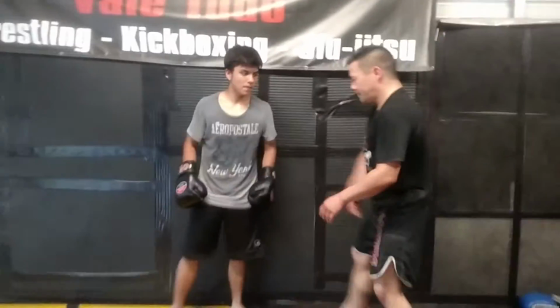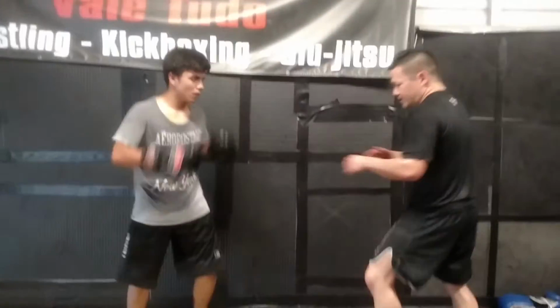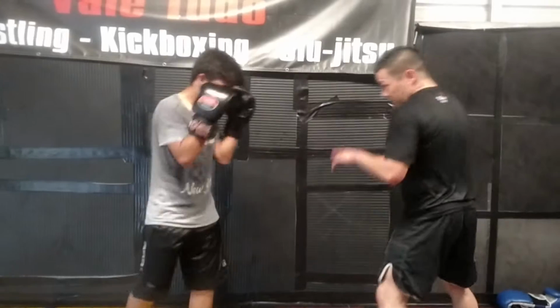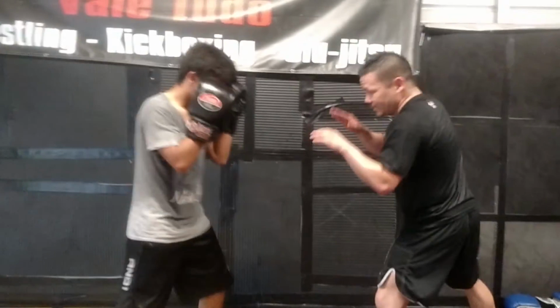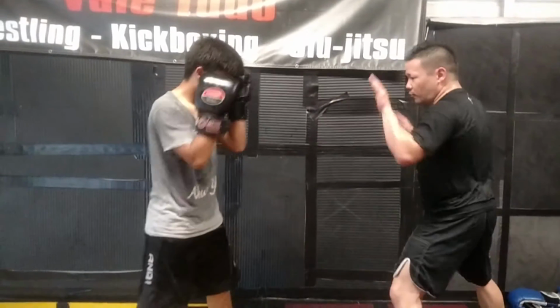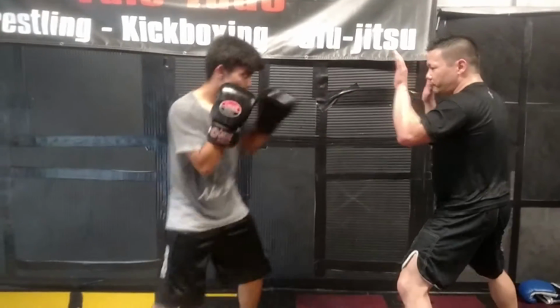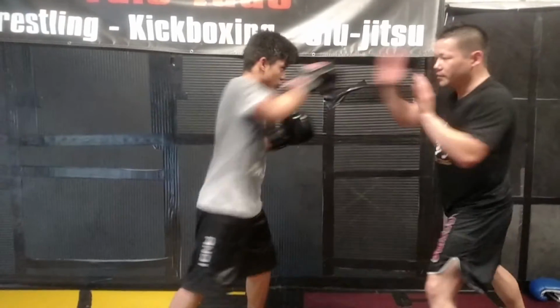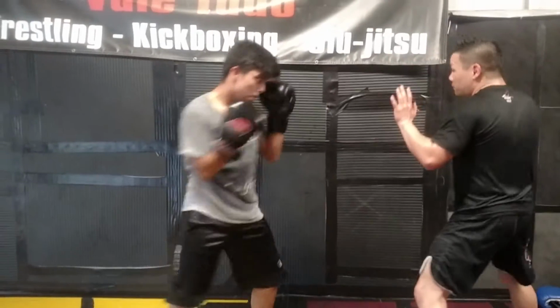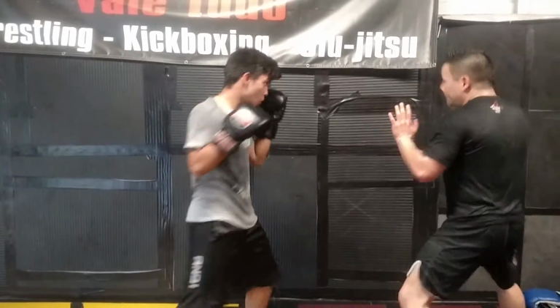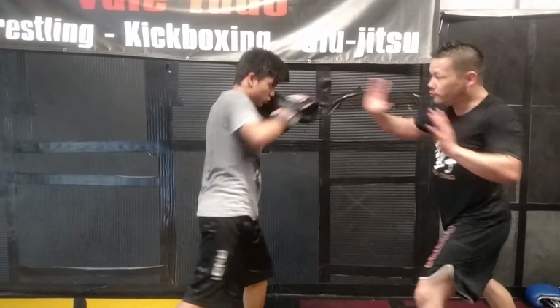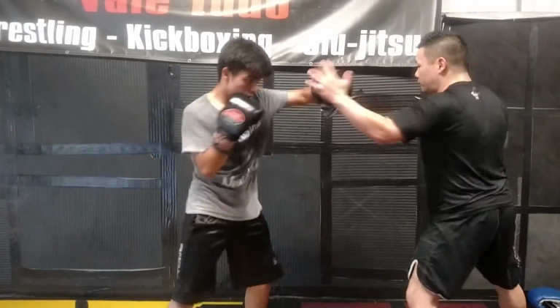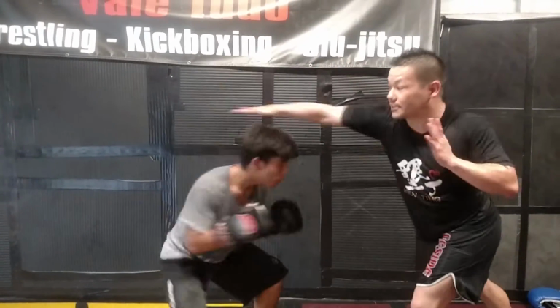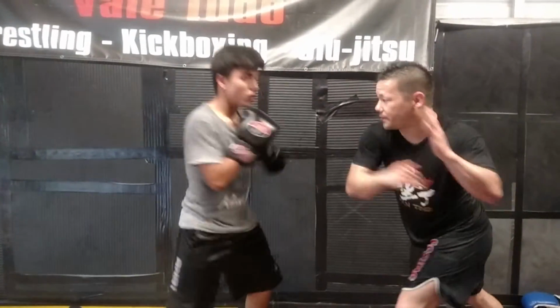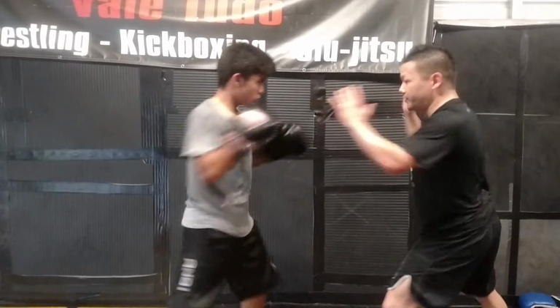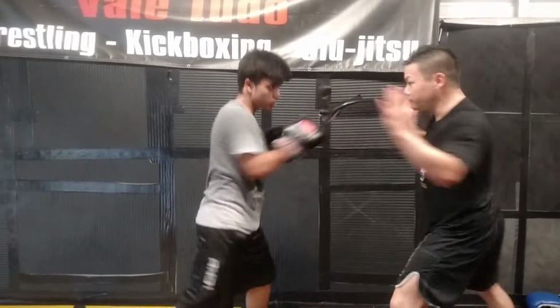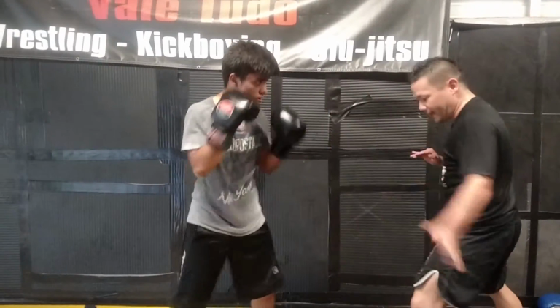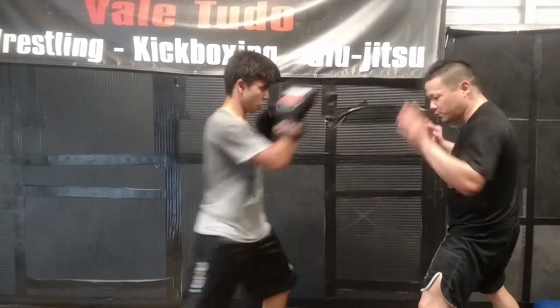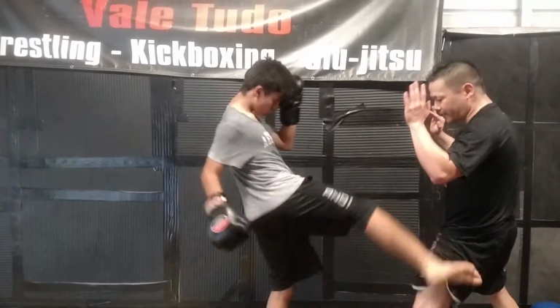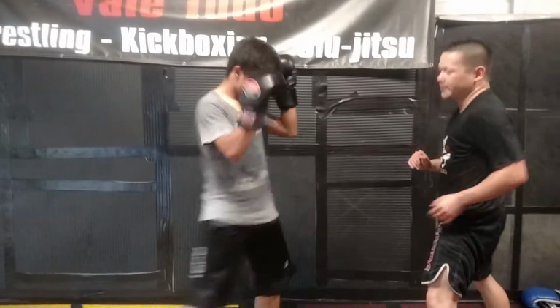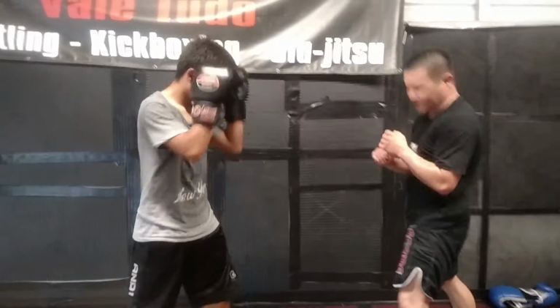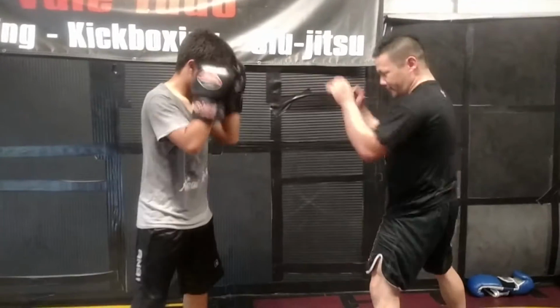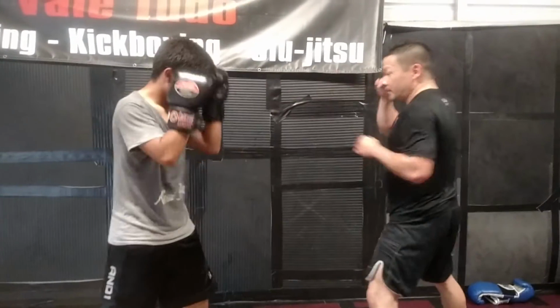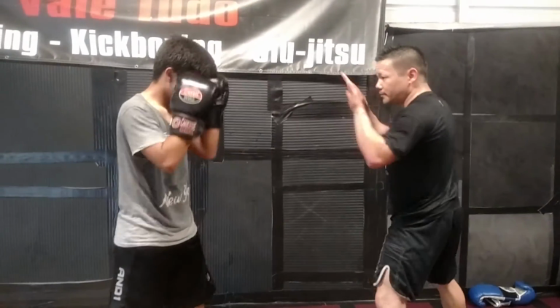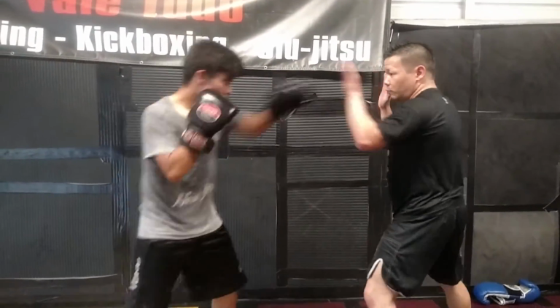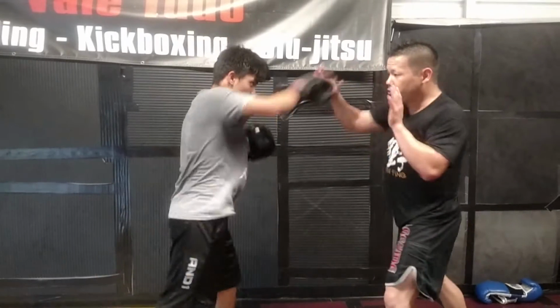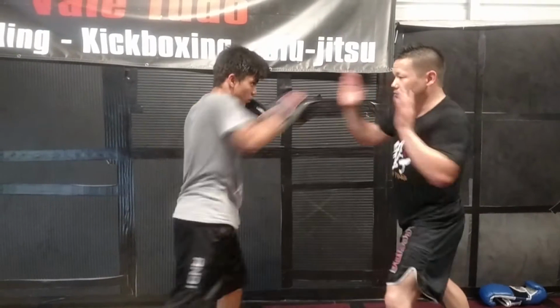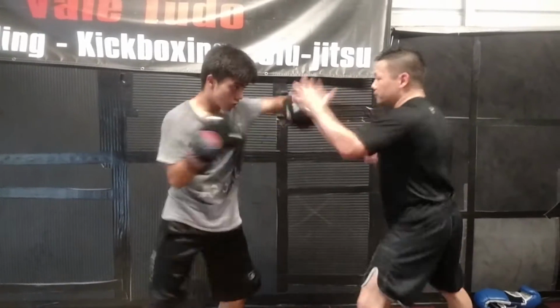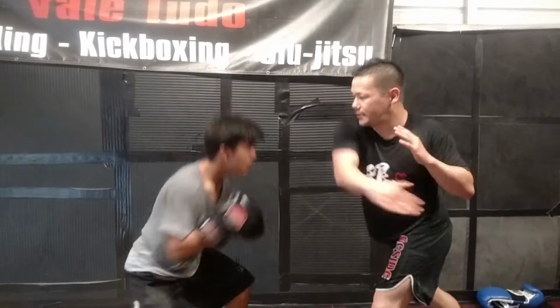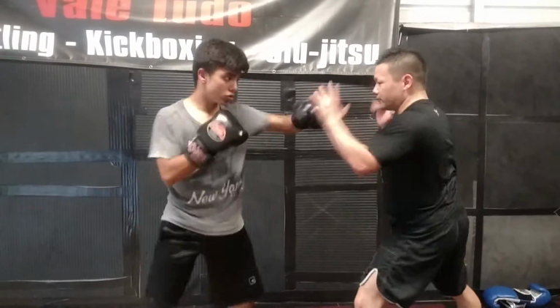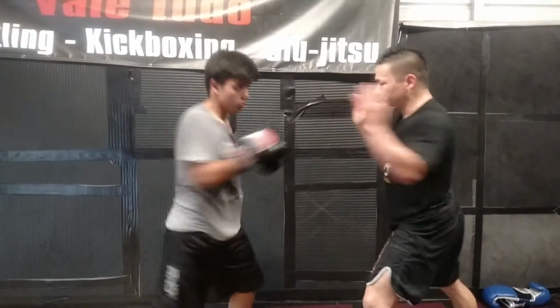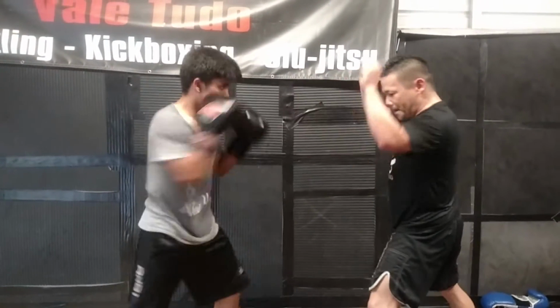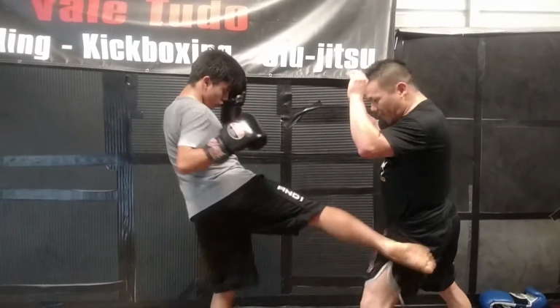Okay, slow. He's gonna throw a 1, 2, chamber back again, 2, 3, slip underneath, 3, 2, 3, finish with a tight end. Good, just like that. Again slow: 1, 2, 2, 3, slip, 3, 2, 3, bop.